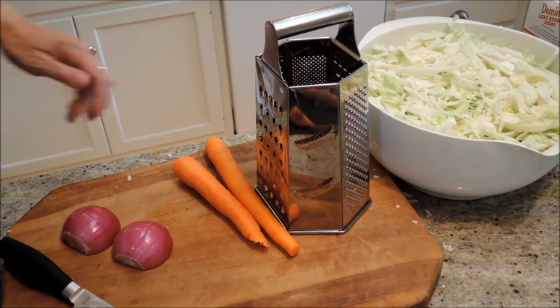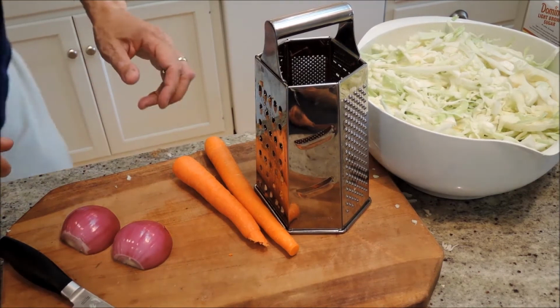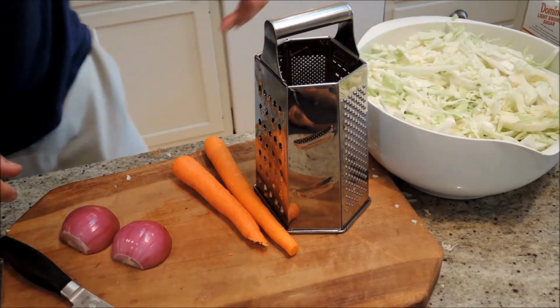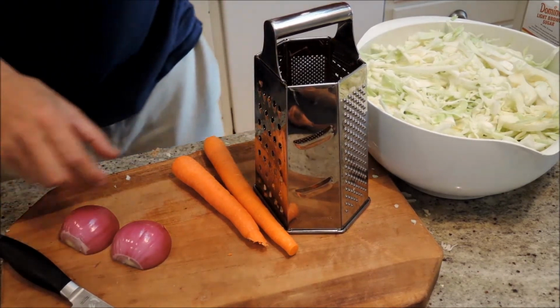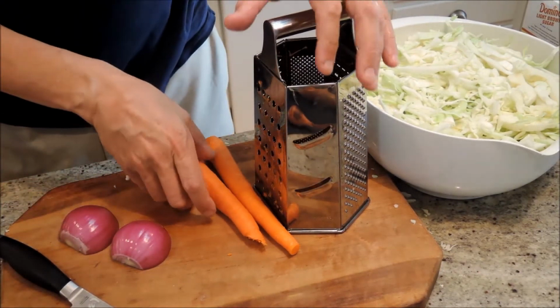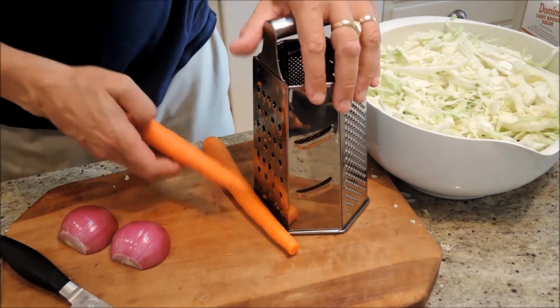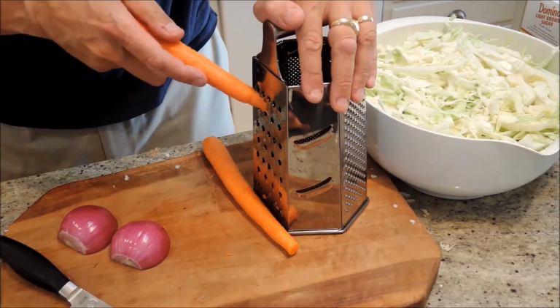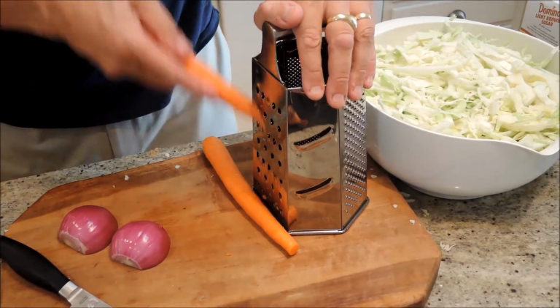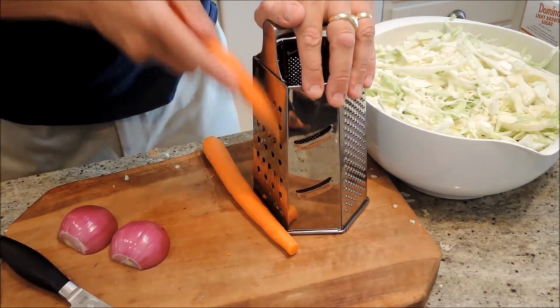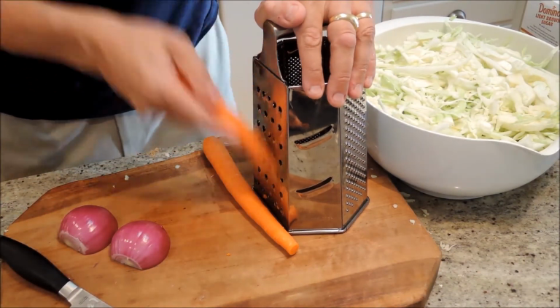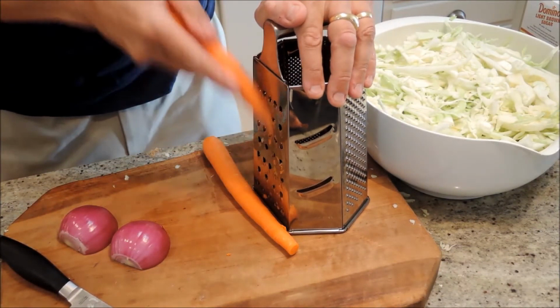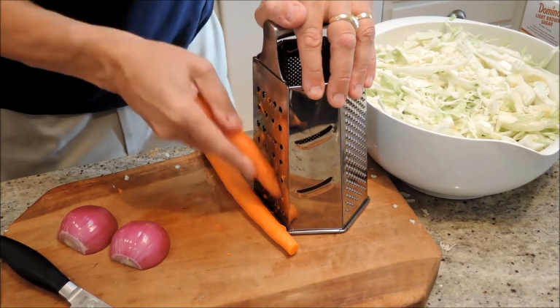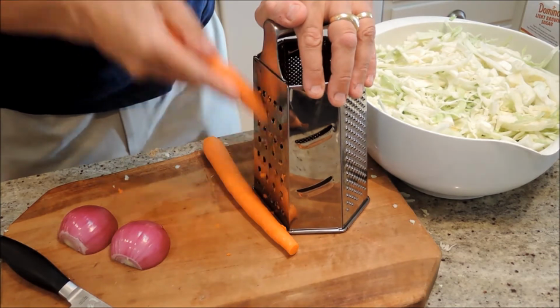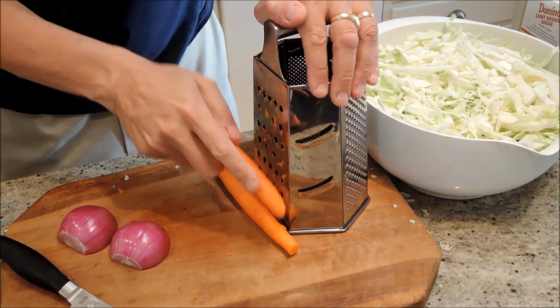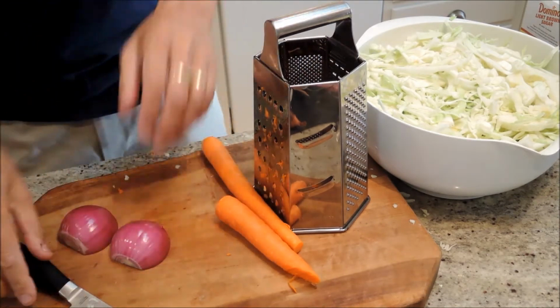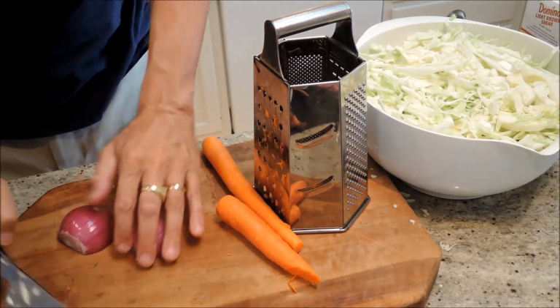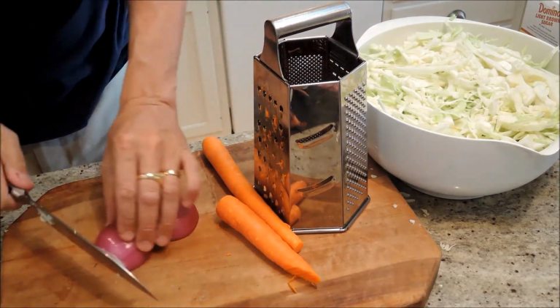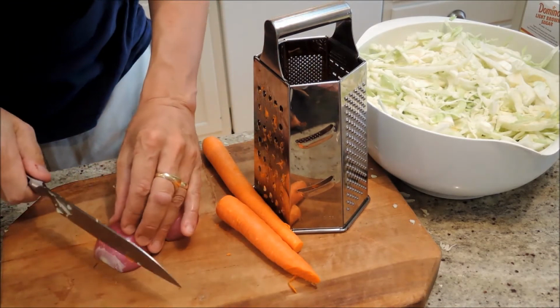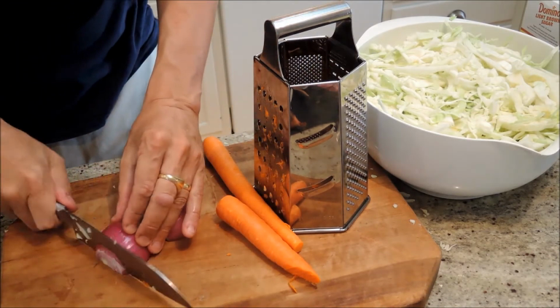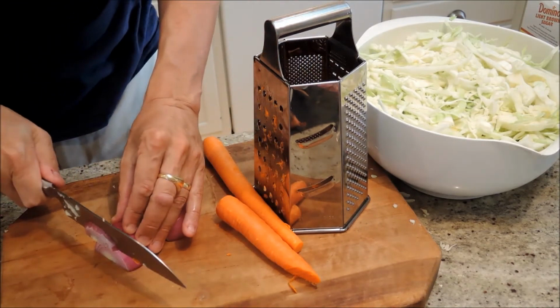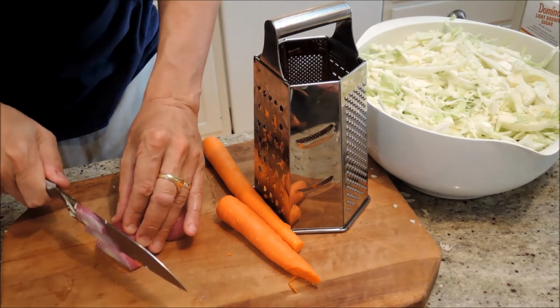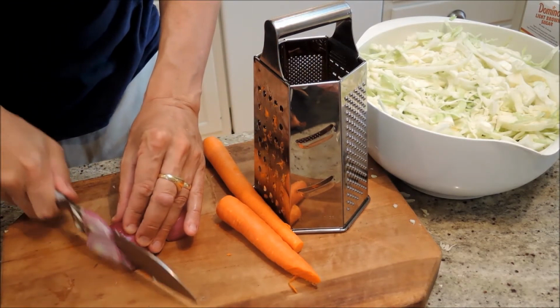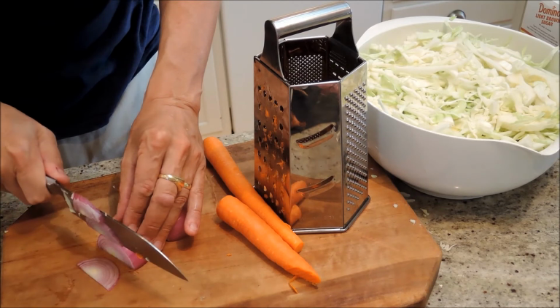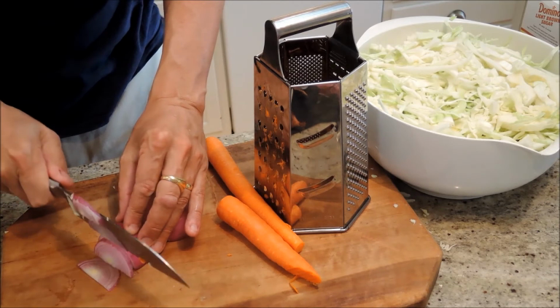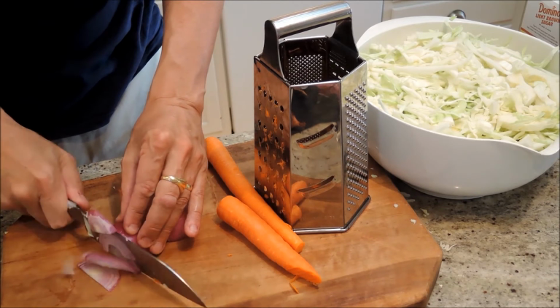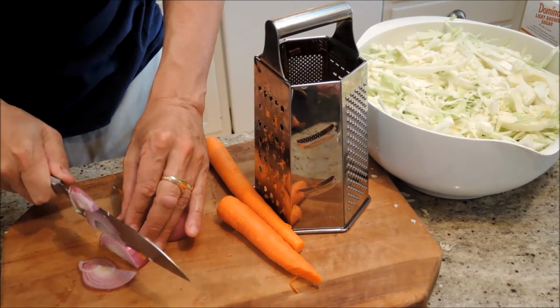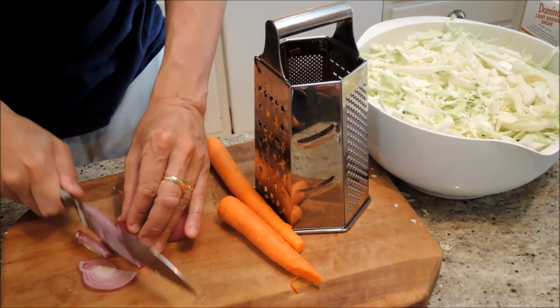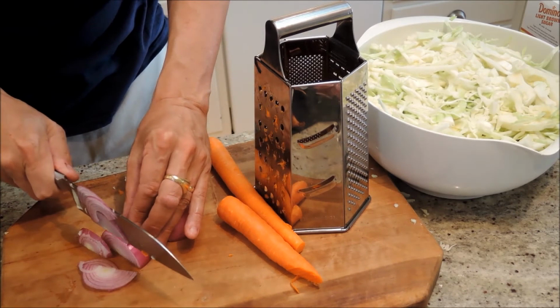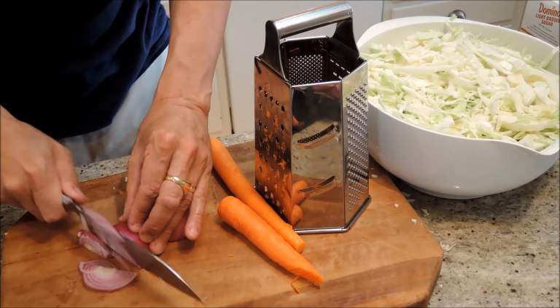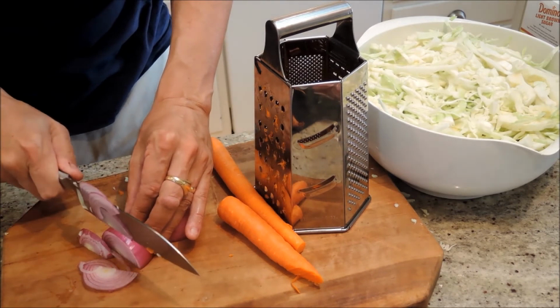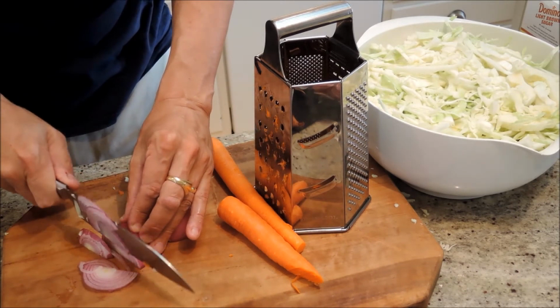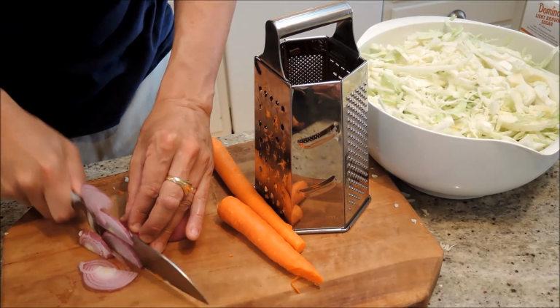Alright, next we're going to prepare the other salad ingredients. I'm going to shred up two carrots and thinly slice one red onion — little tiny shreds — and then they're going to go right in the bowl.